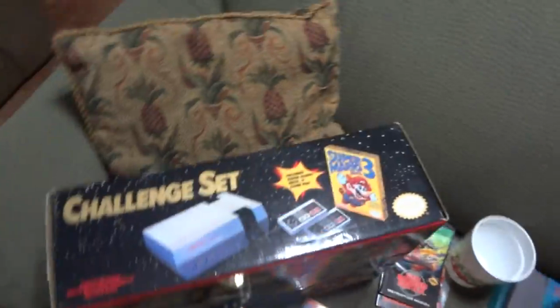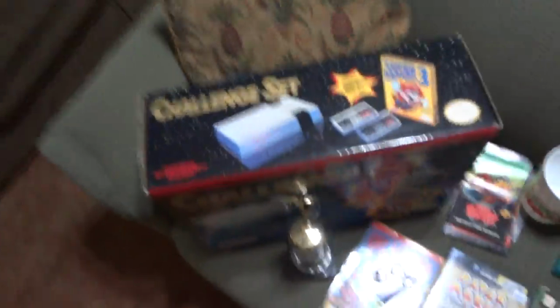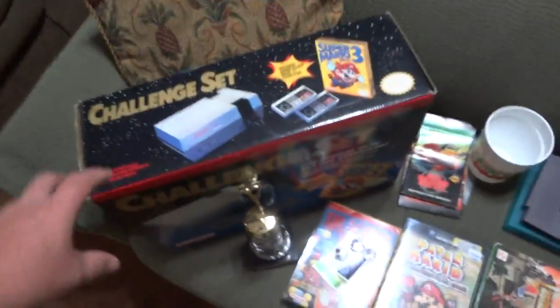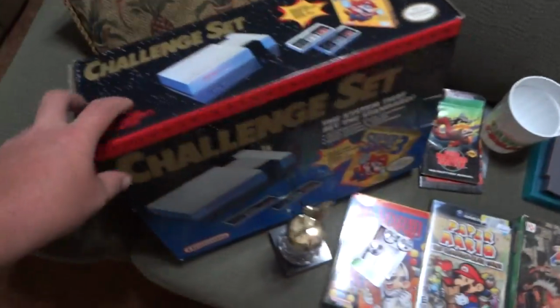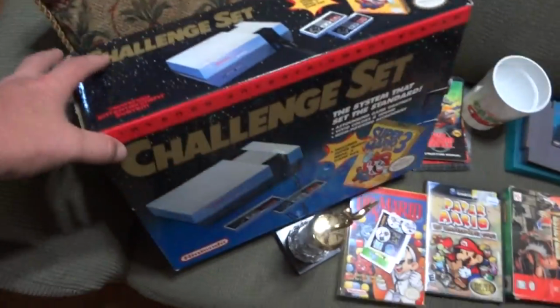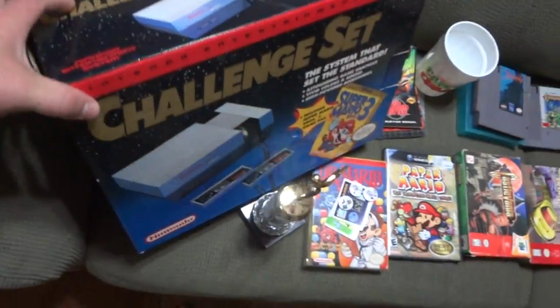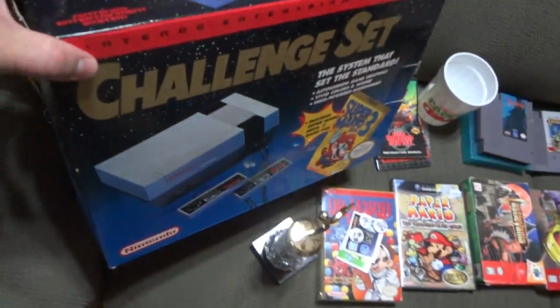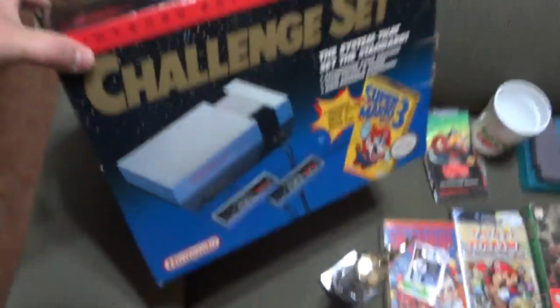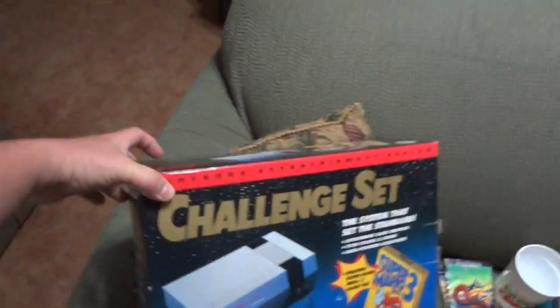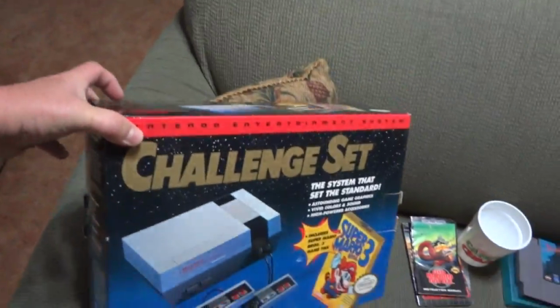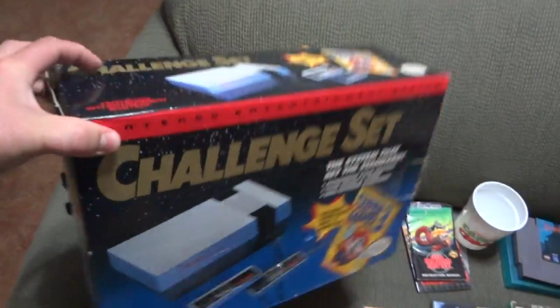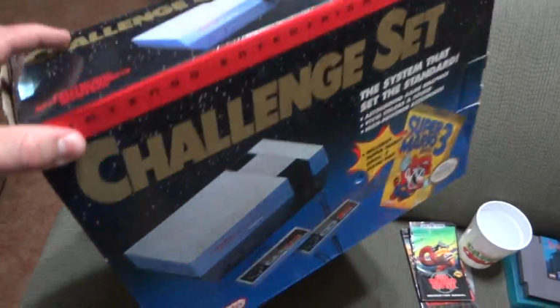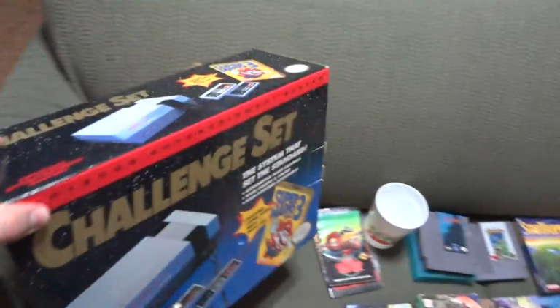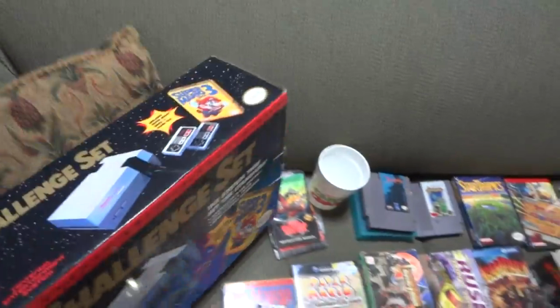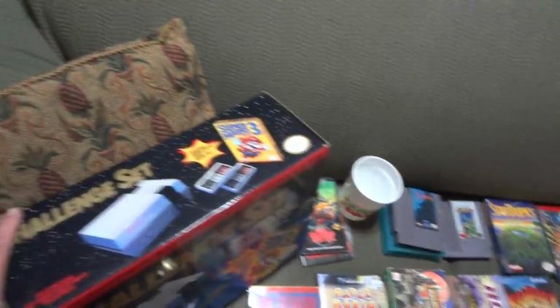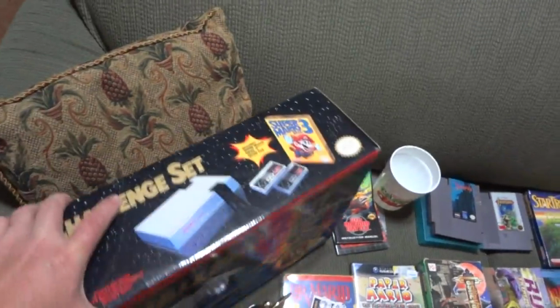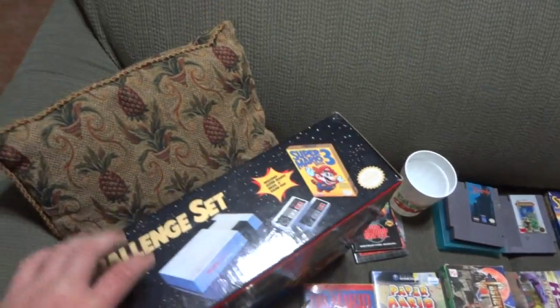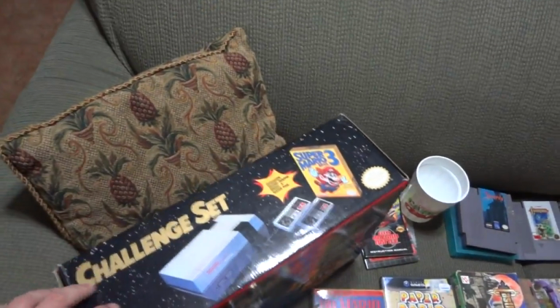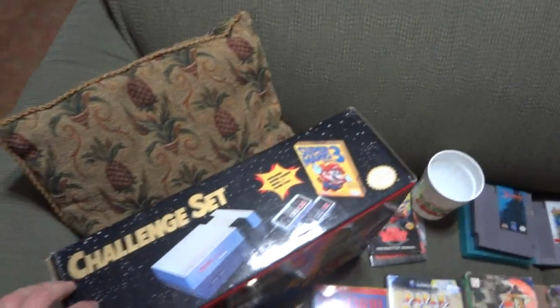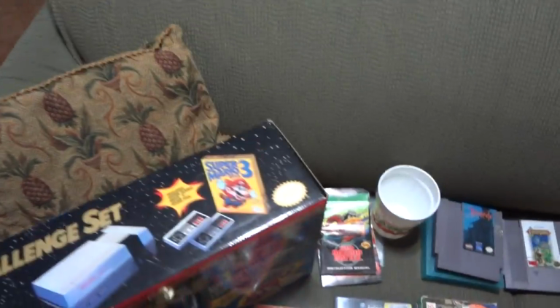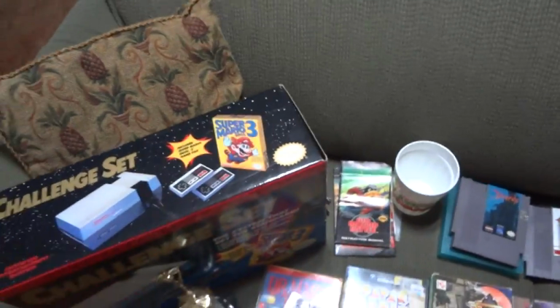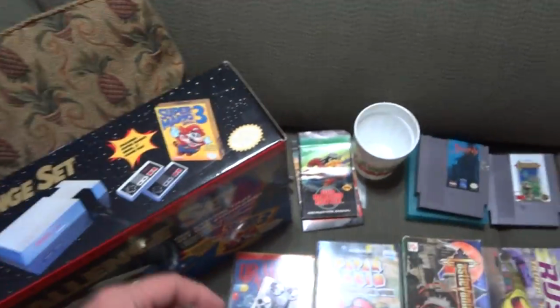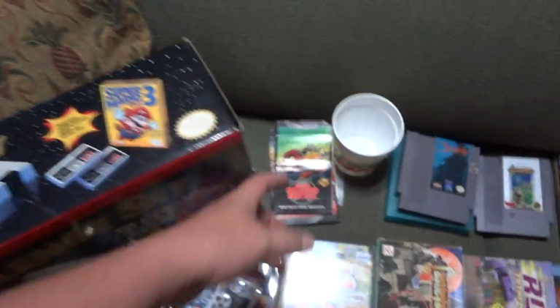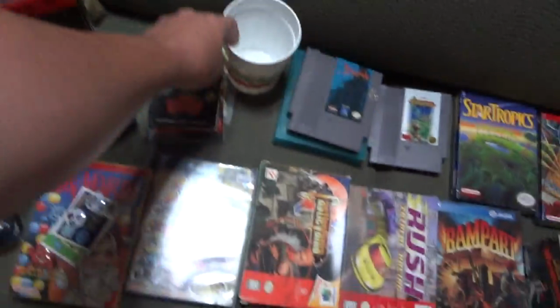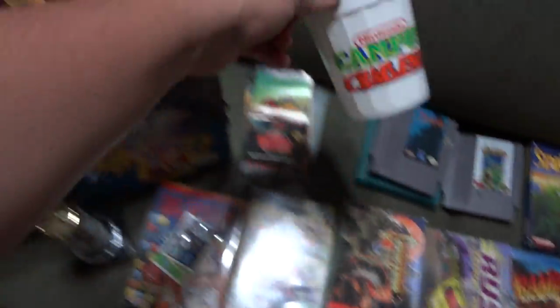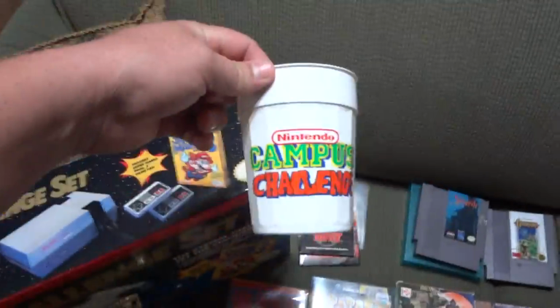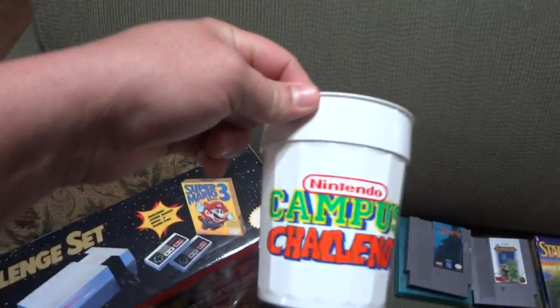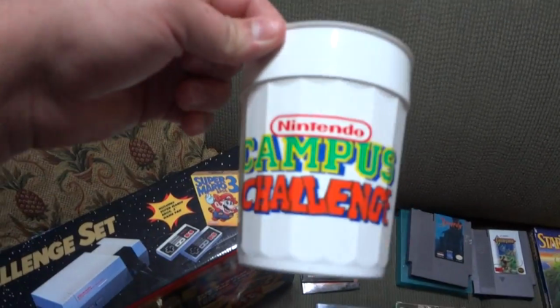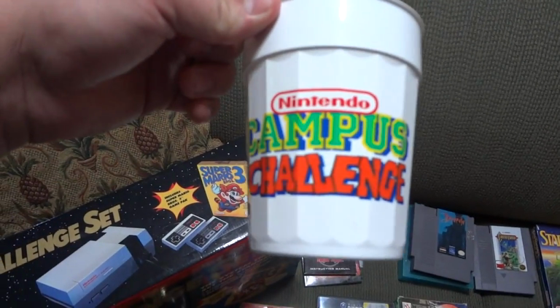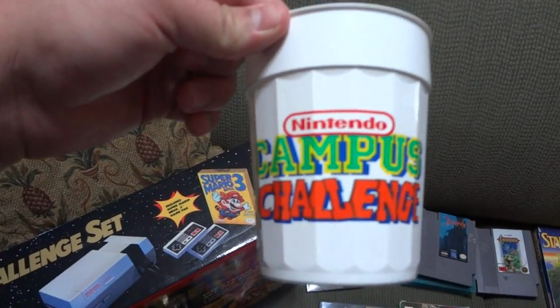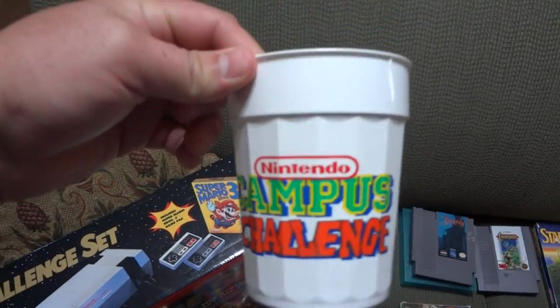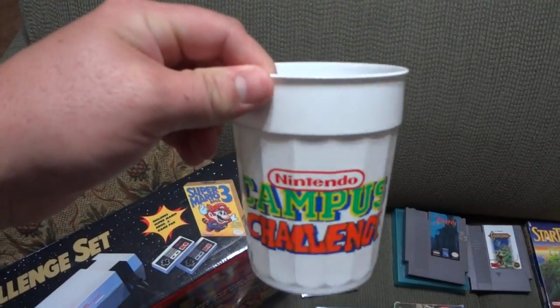I got a challenge set box — it's just a box. It was given to me by Penguin, so thanks a lot, man. I got a Nintendo Campus Challenge cup.